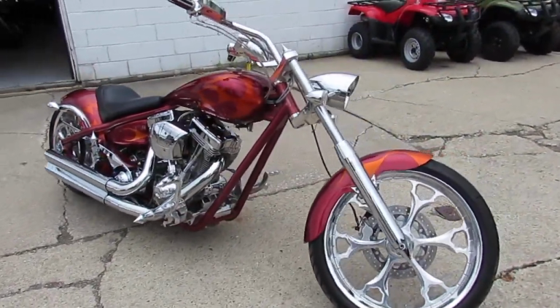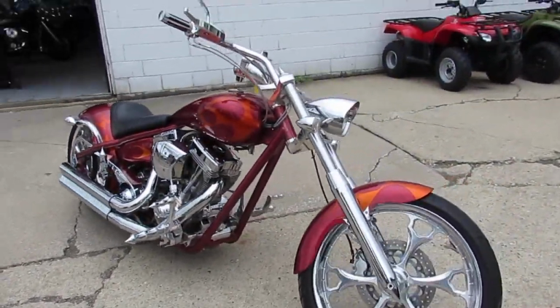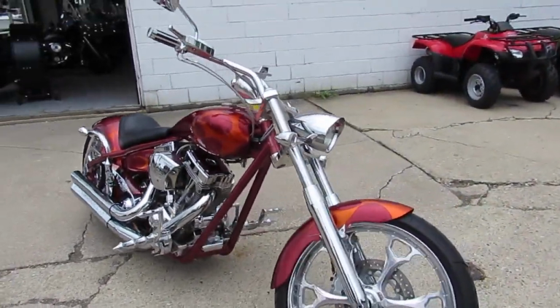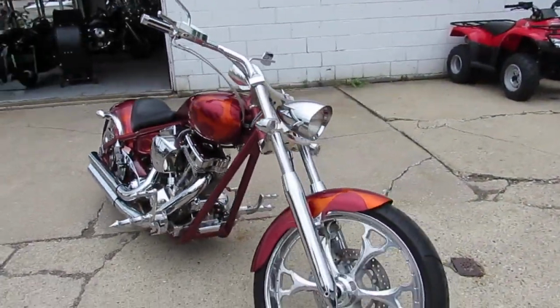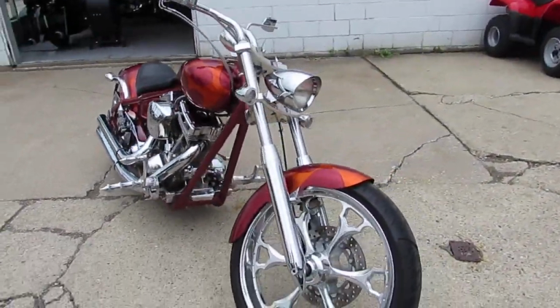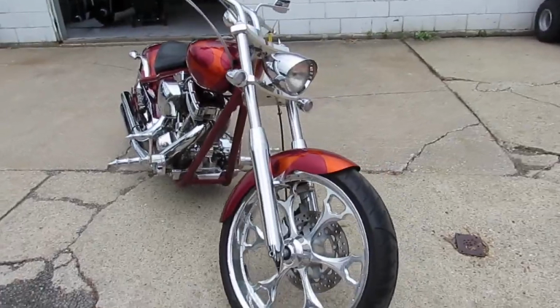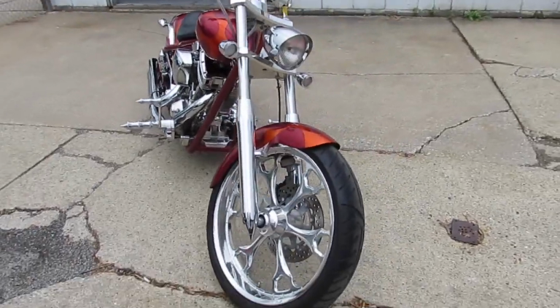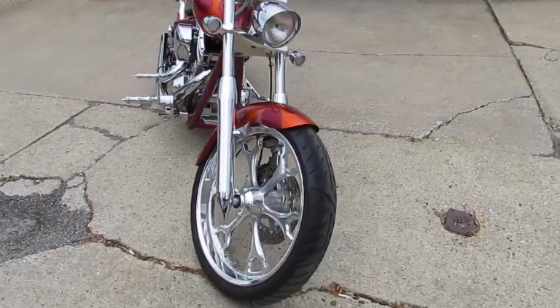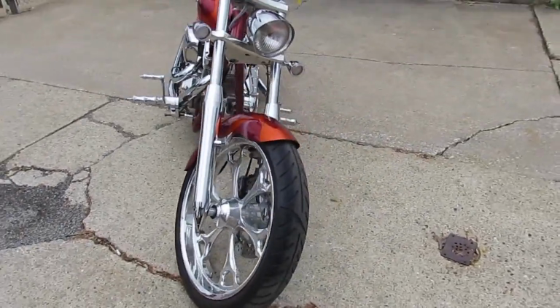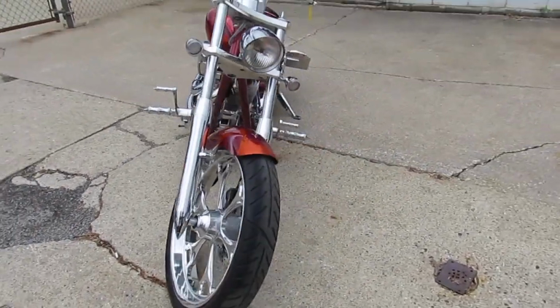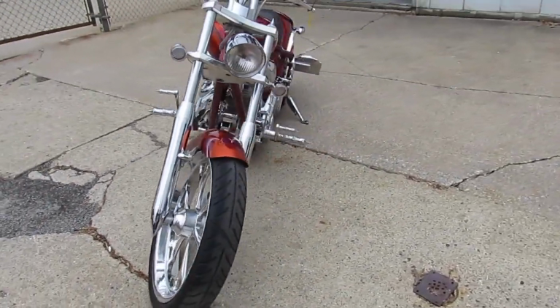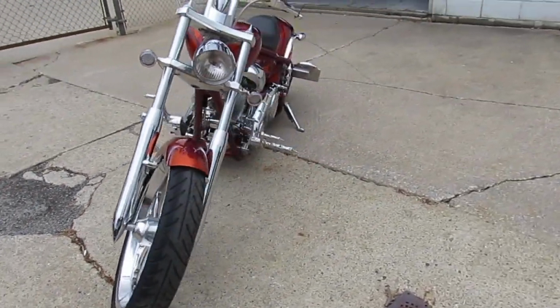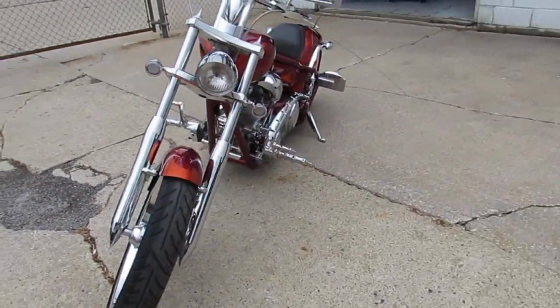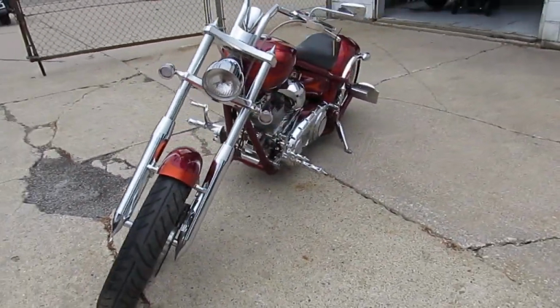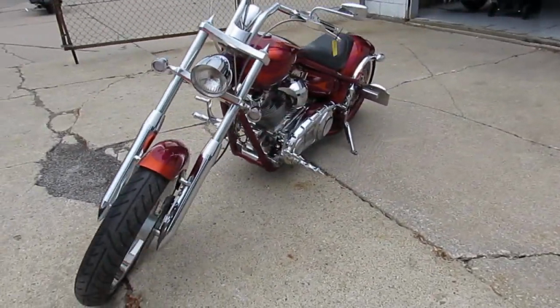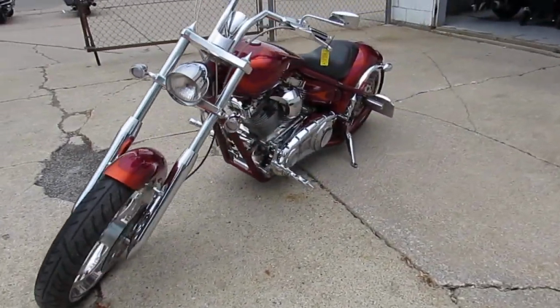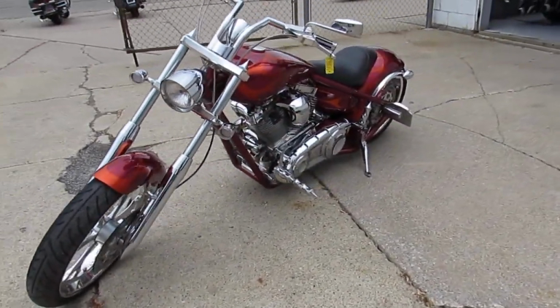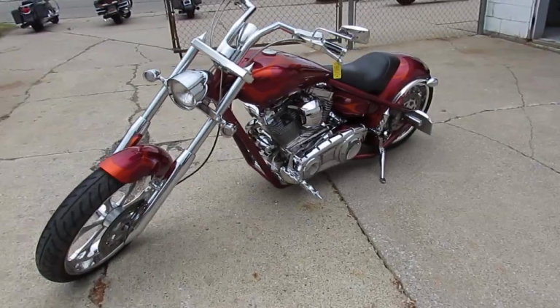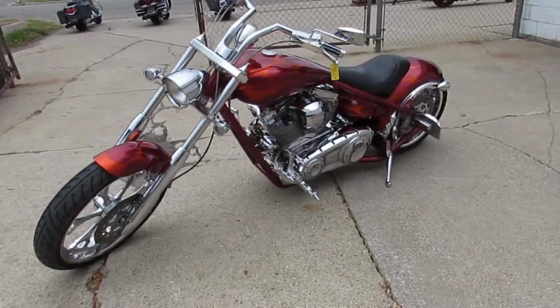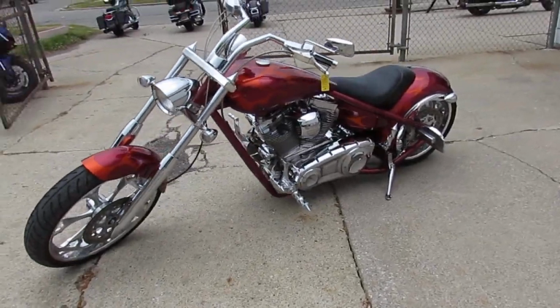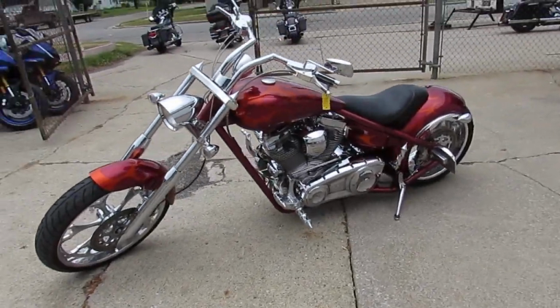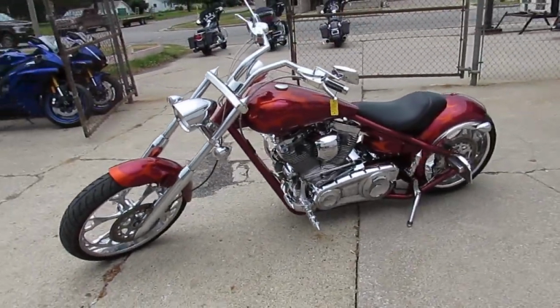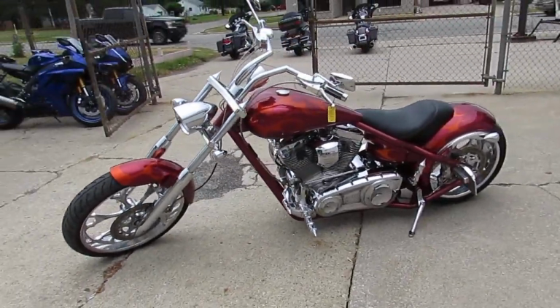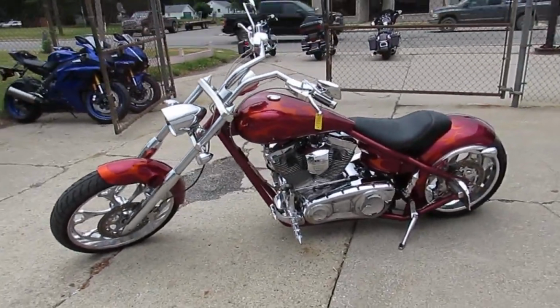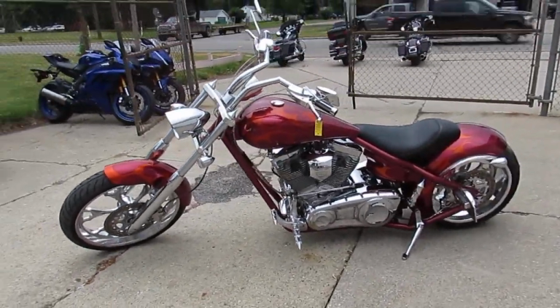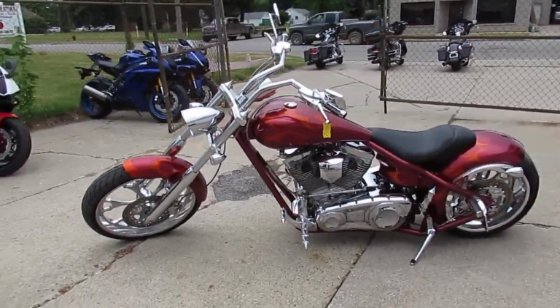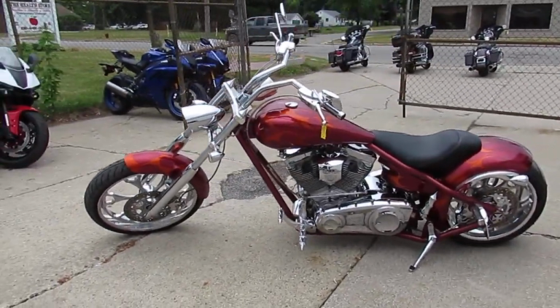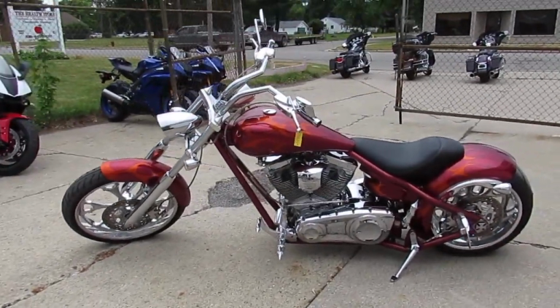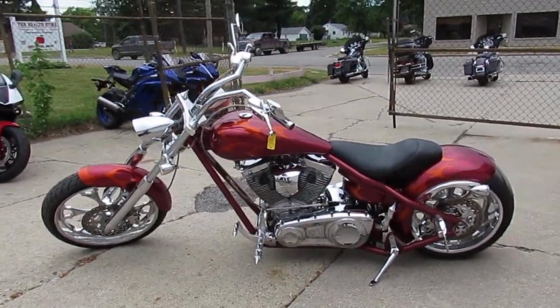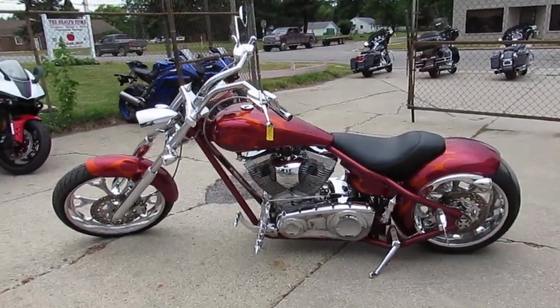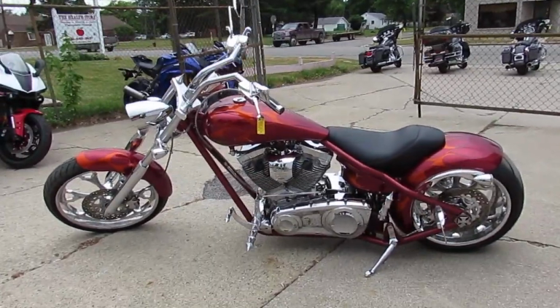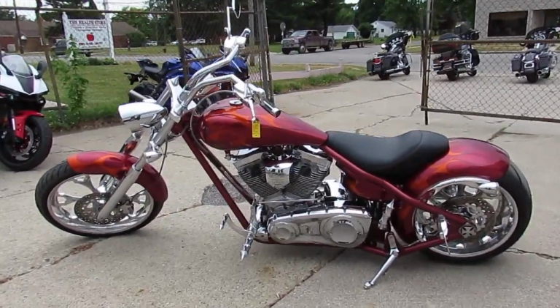Keep an eye on our website at approvalpowersports.com — we've got over 600 used bikes. We offer guaranteed financing, can assist with out-of-state financing, and help with nationwide shipping. Call today and you can ride today.